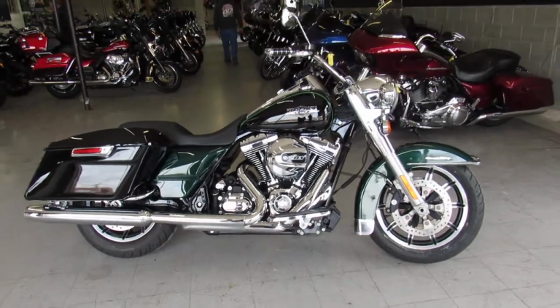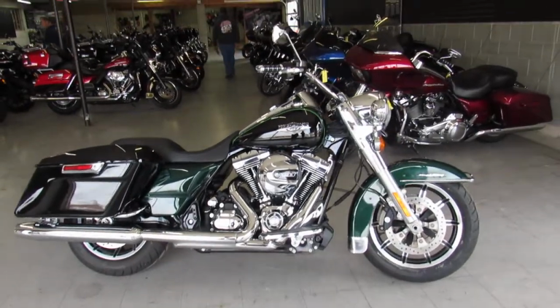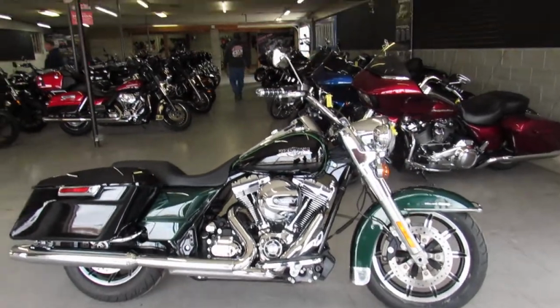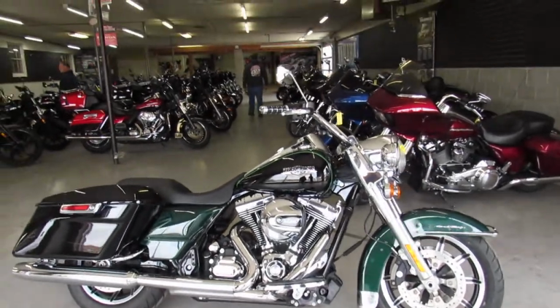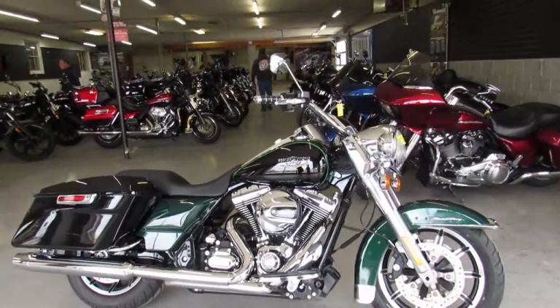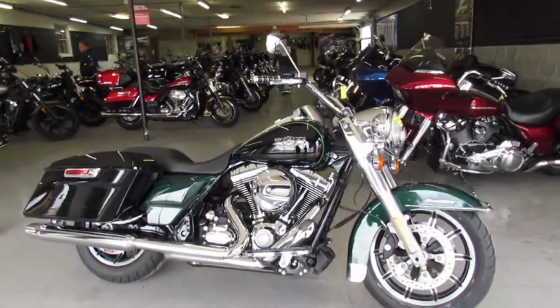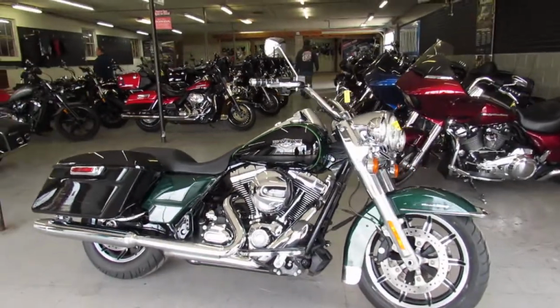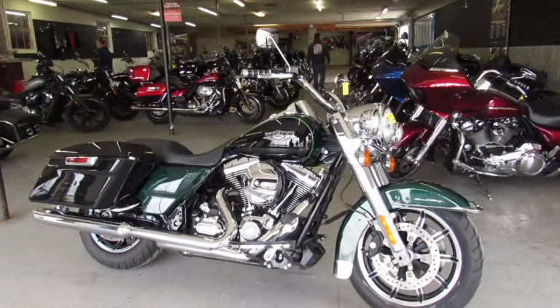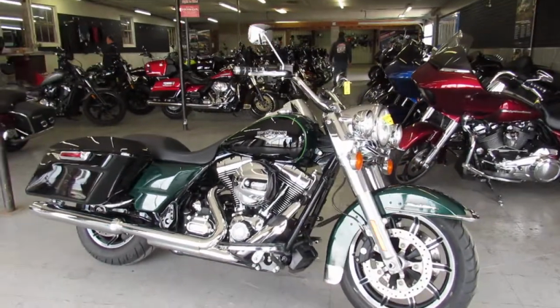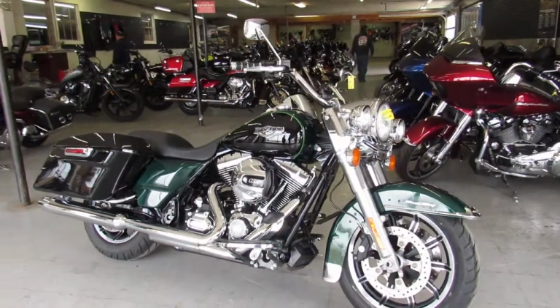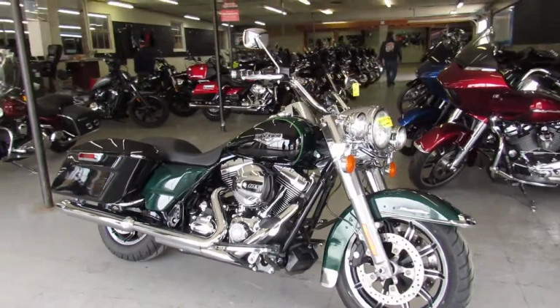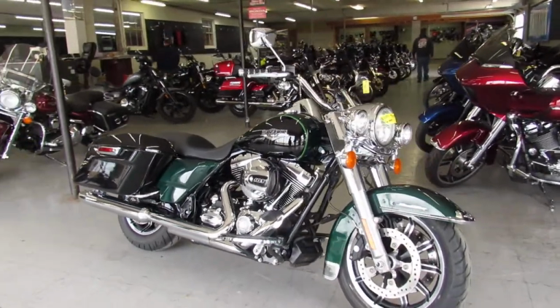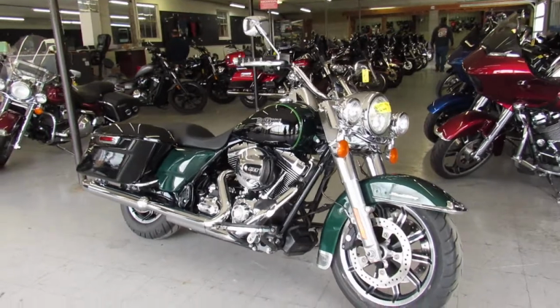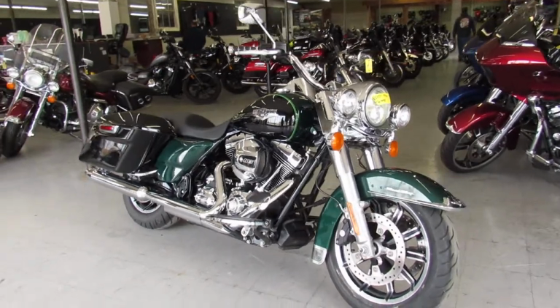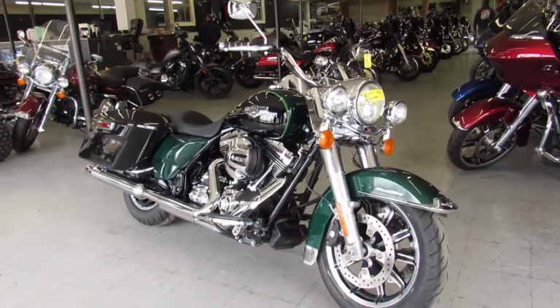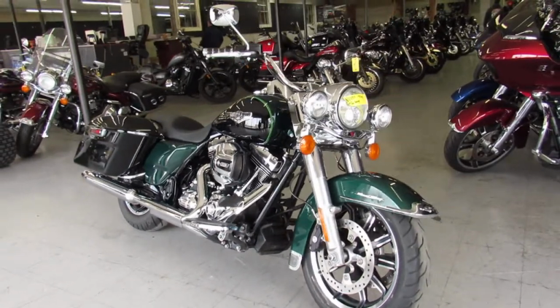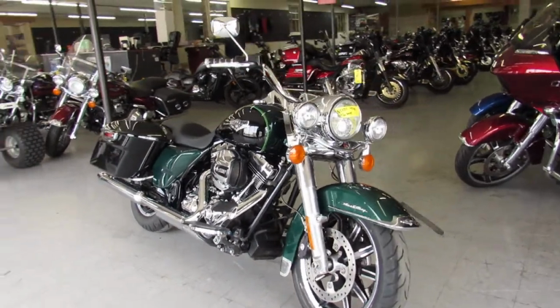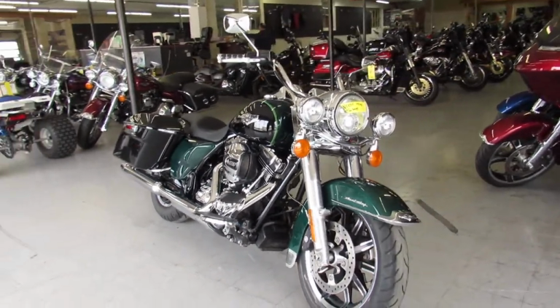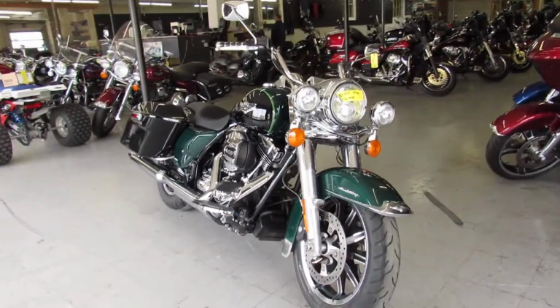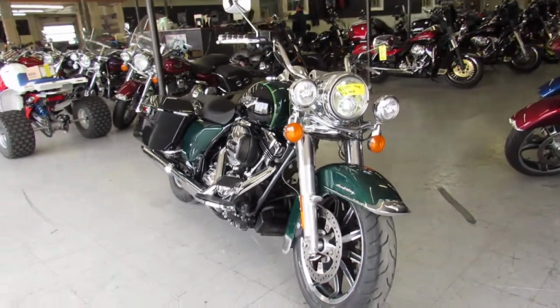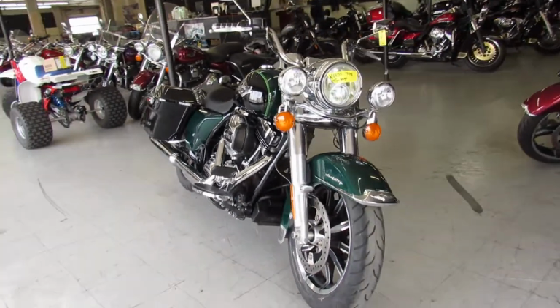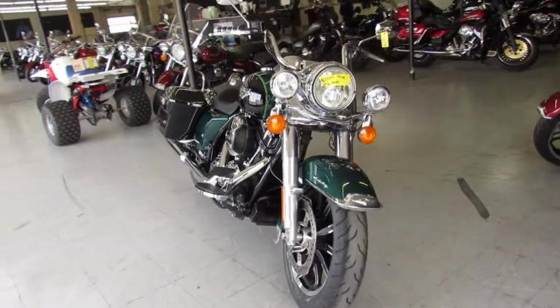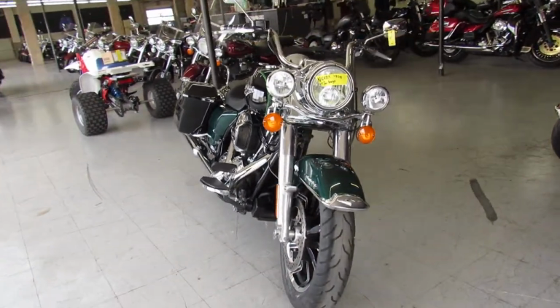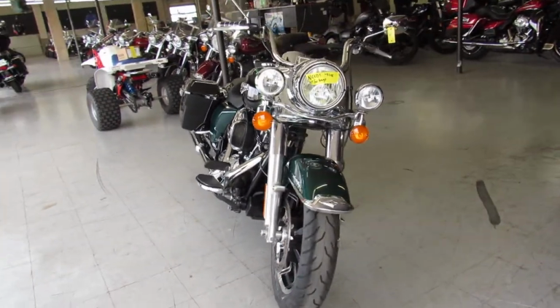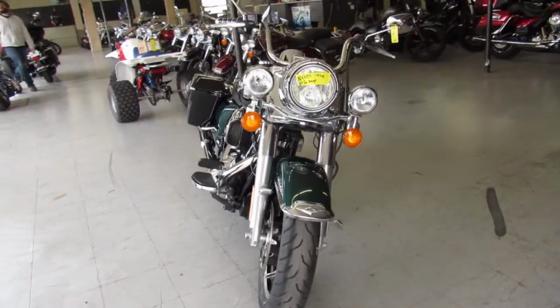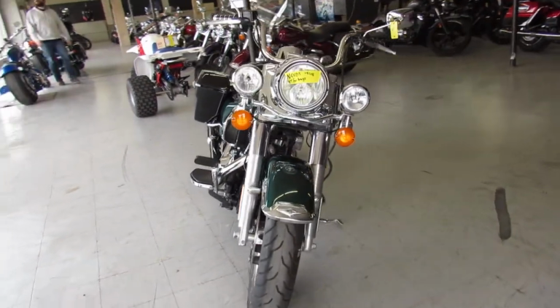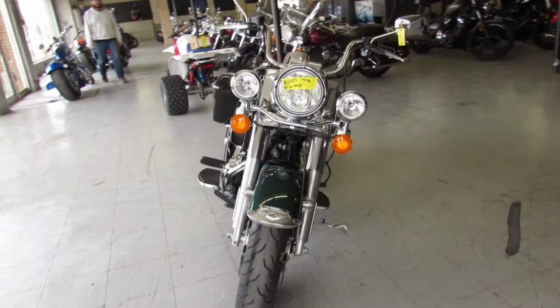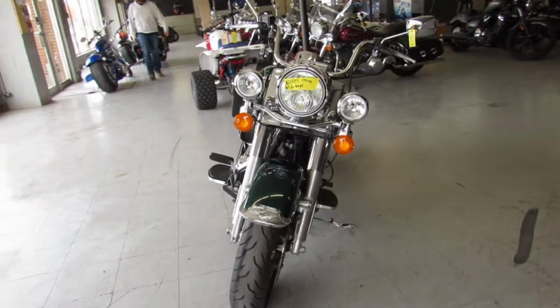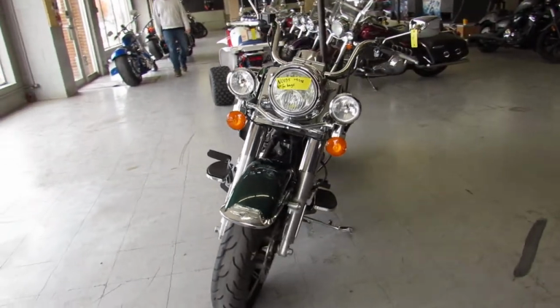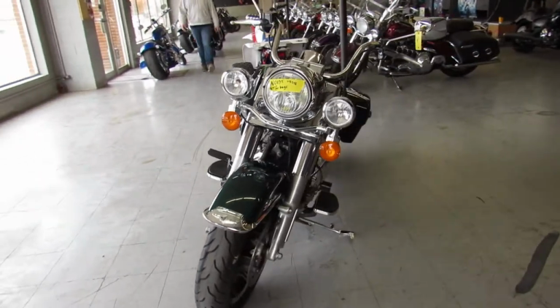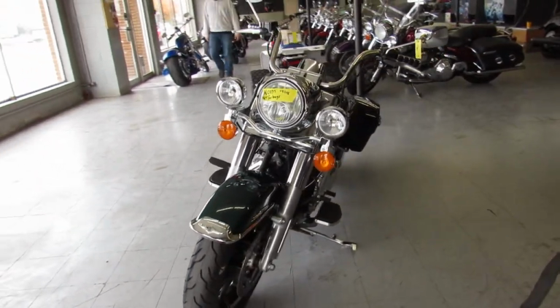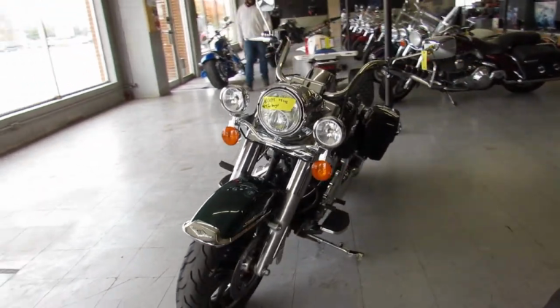Hey guys, ApprovalPowerSports.com here doing a video on some used Harley Davidsons. We've got a 2016 Road King for sale, only has 17,714 miles on it — it's super clean all the way around.